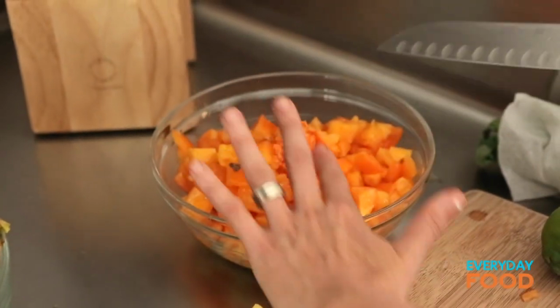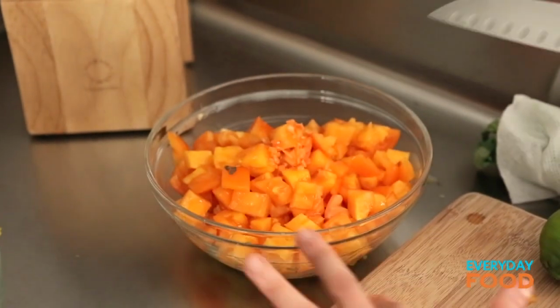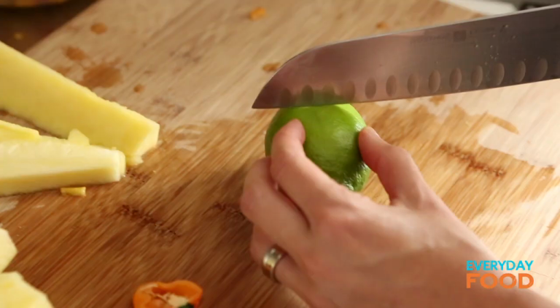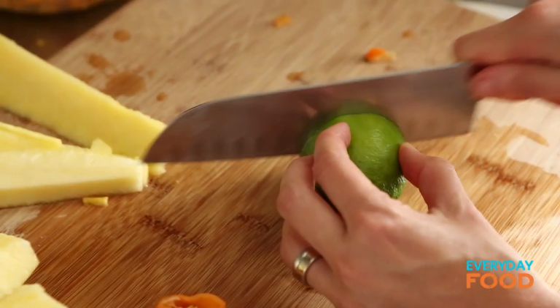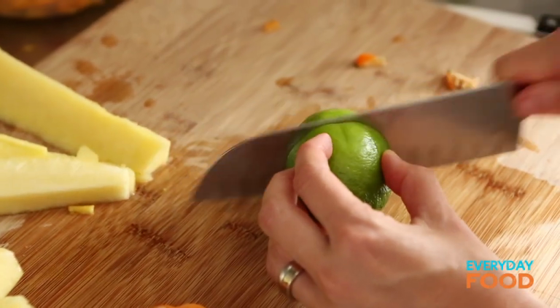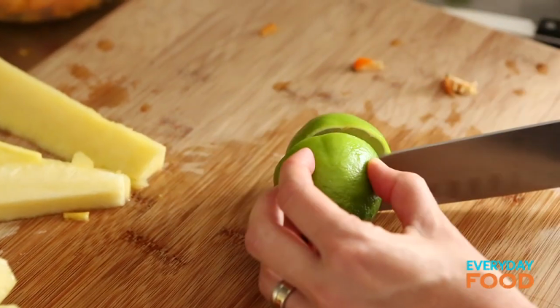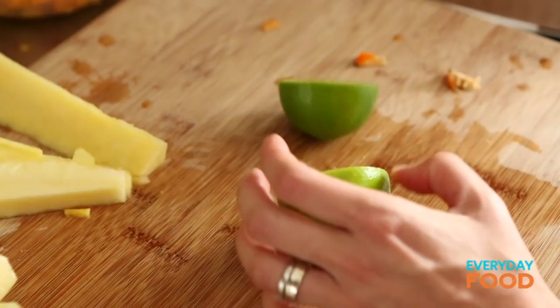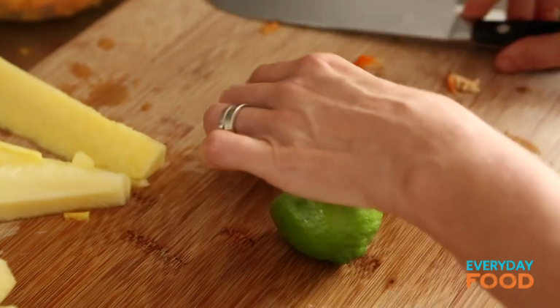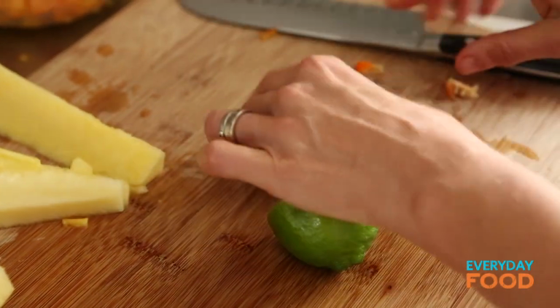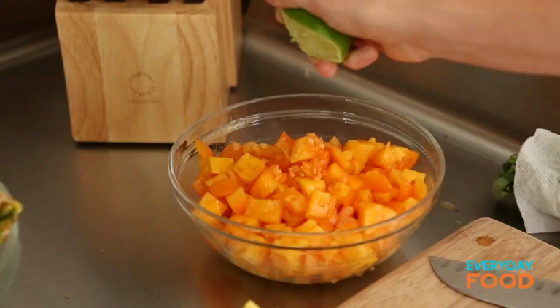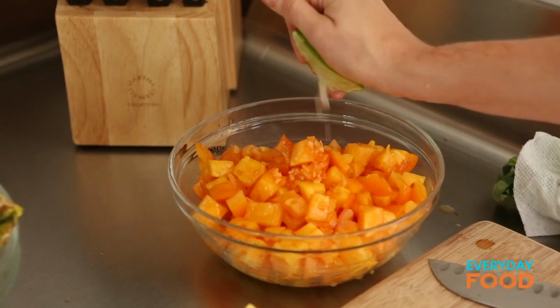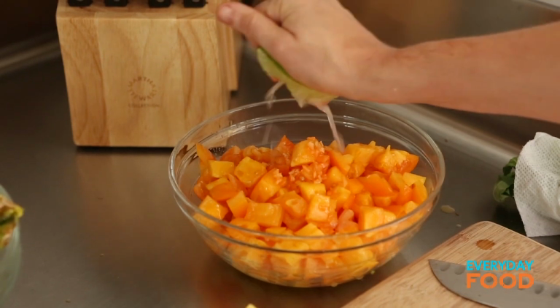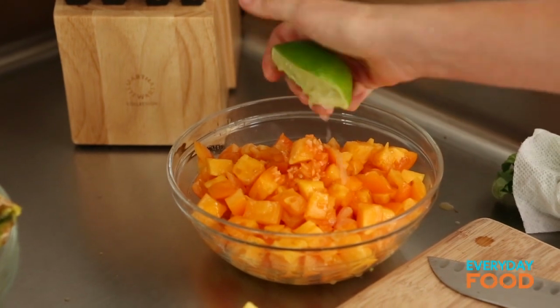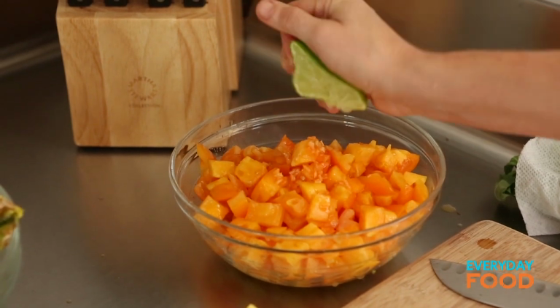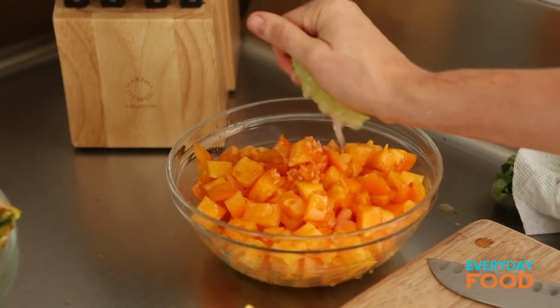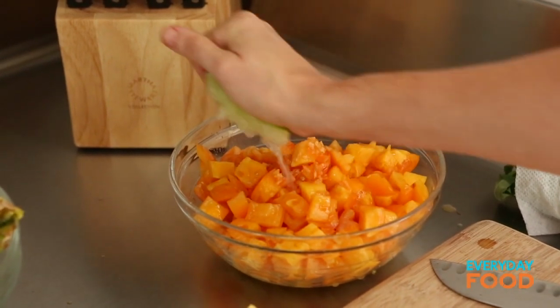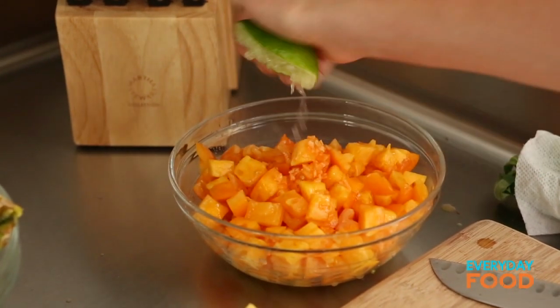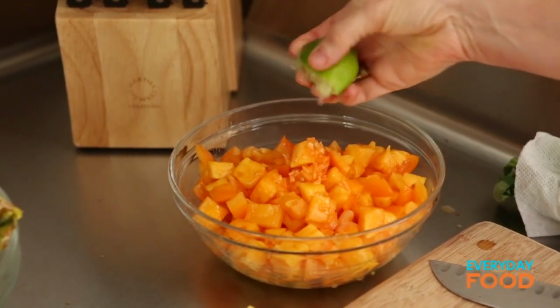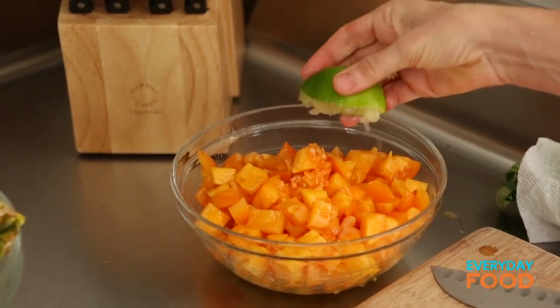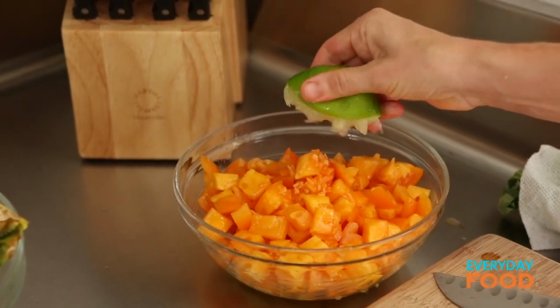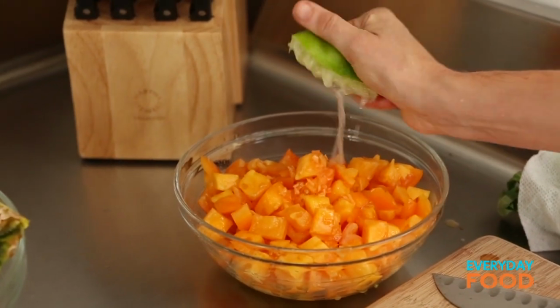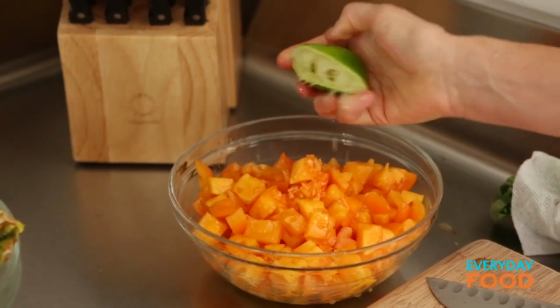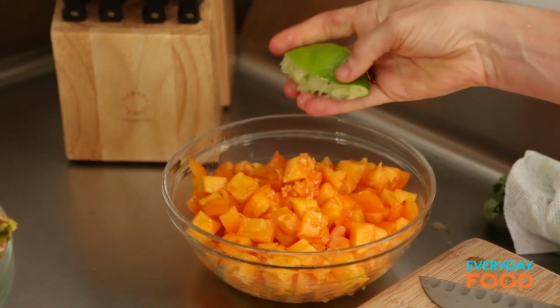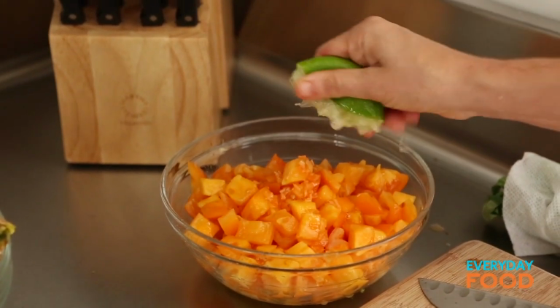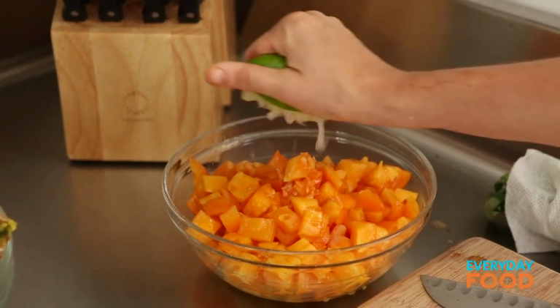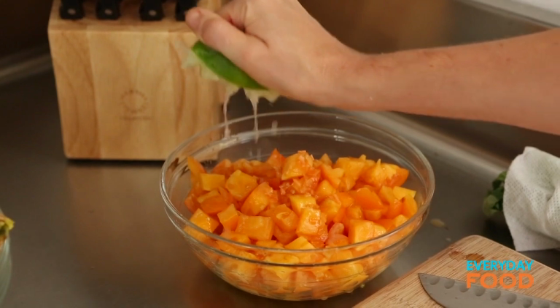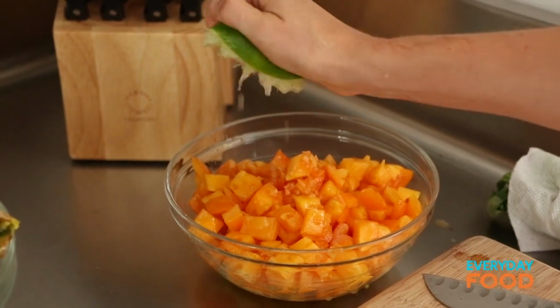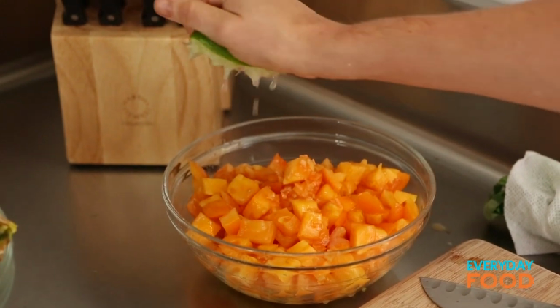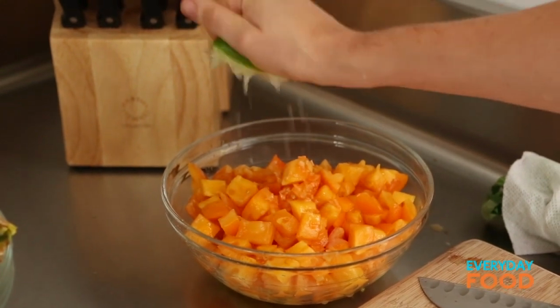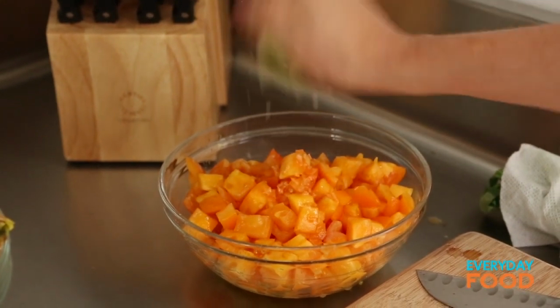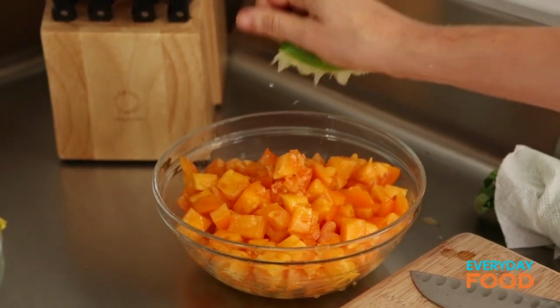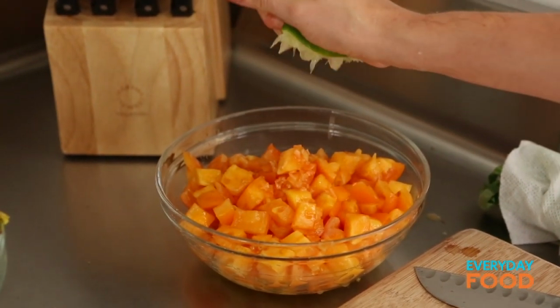Then lime juice — a couple tablespoons. I was going to use a squeezer, but this is a really juicy lime, so I don't even need to. Holy moly. That's unusual.